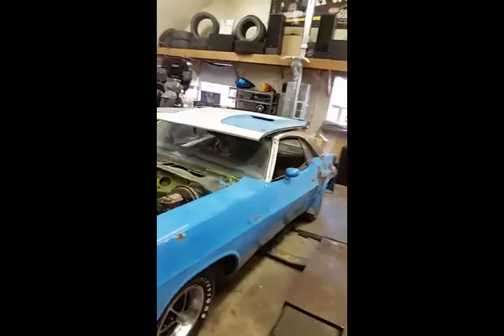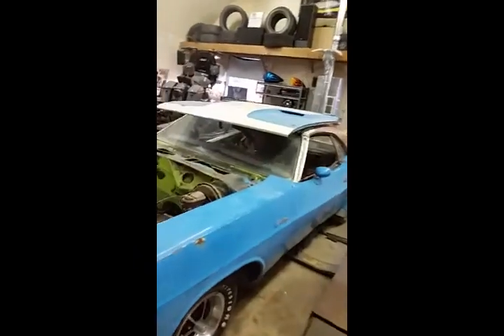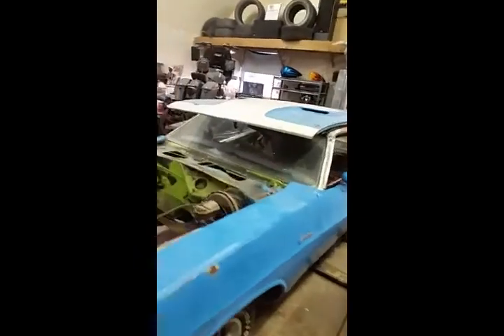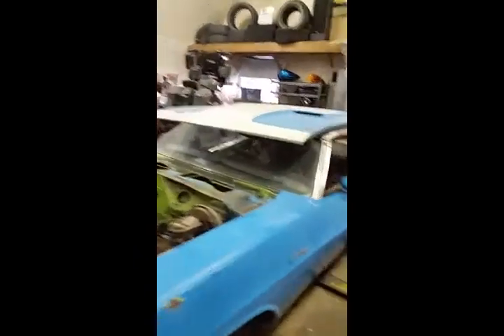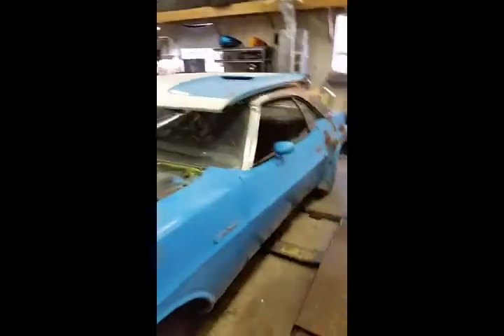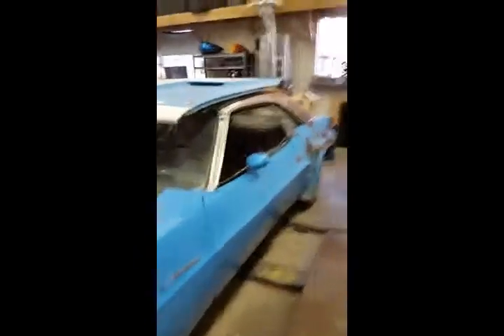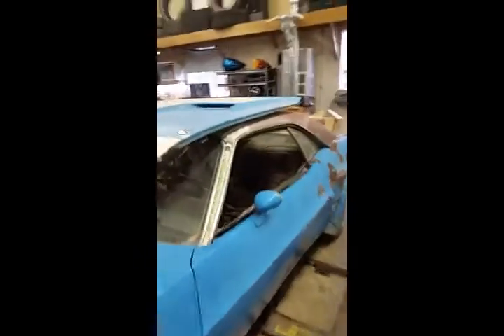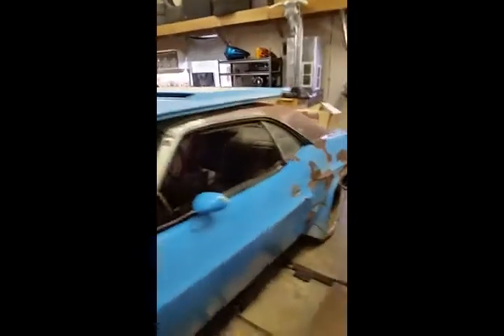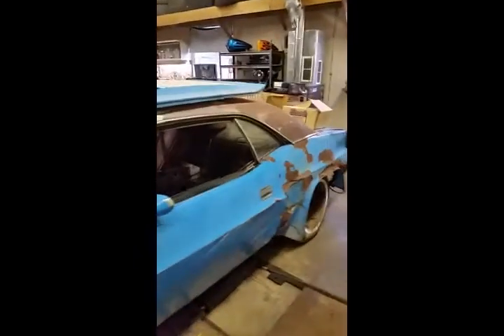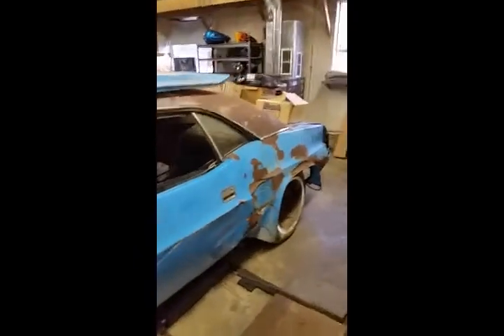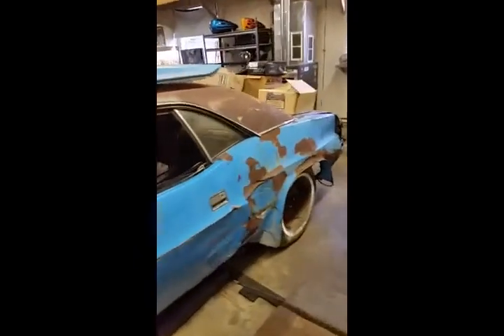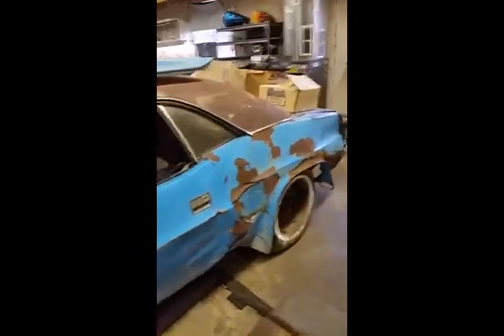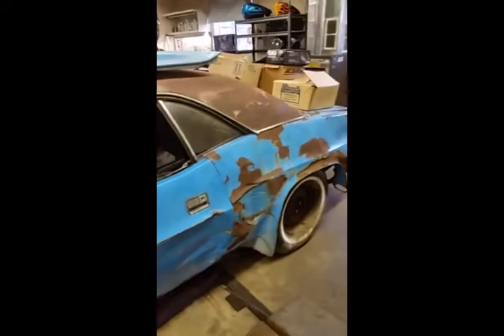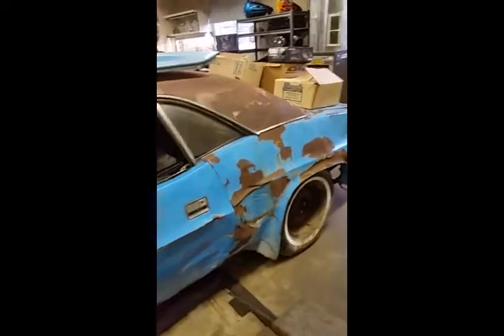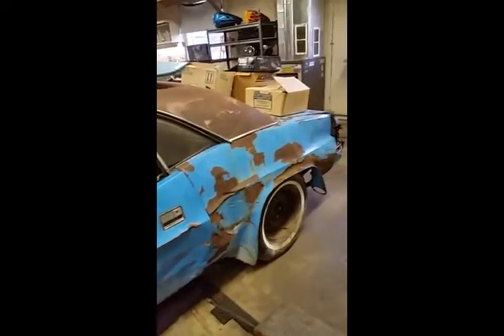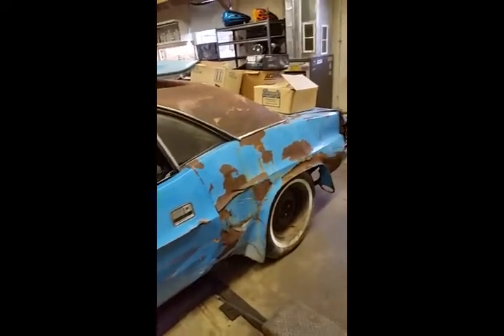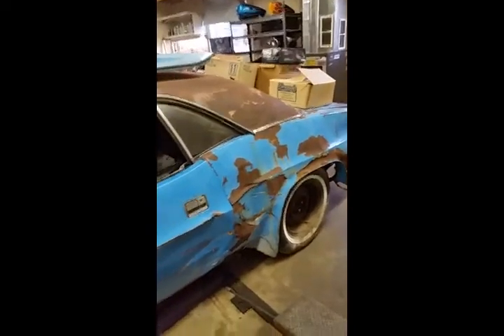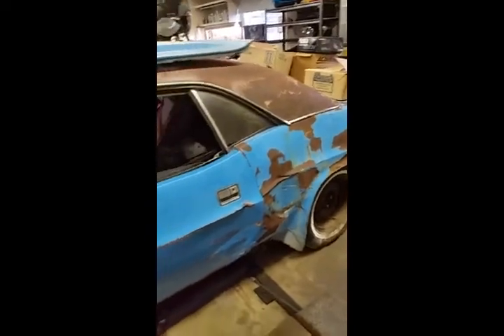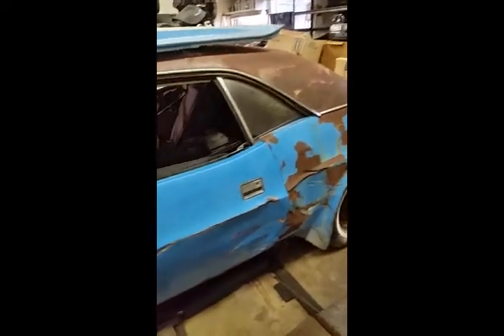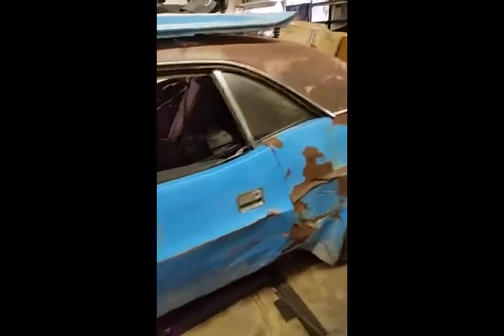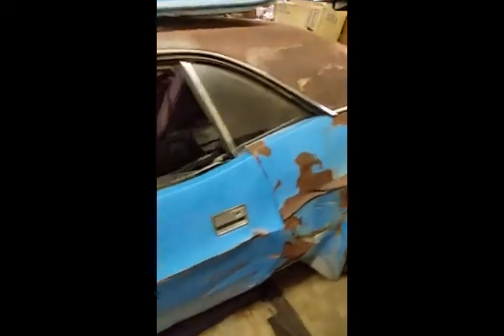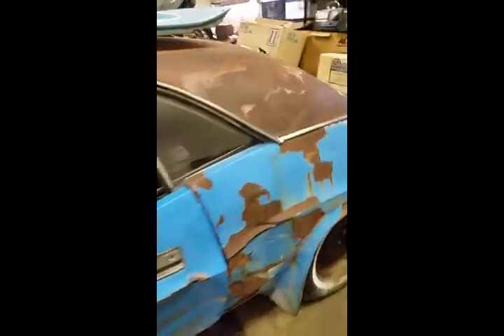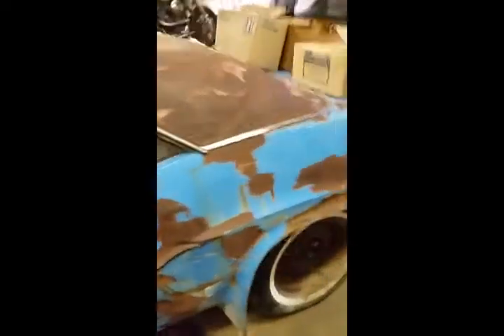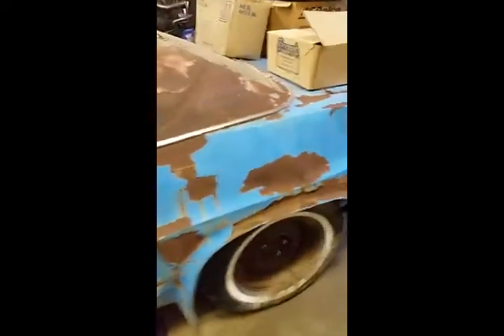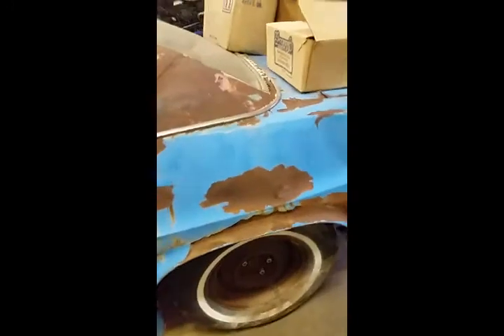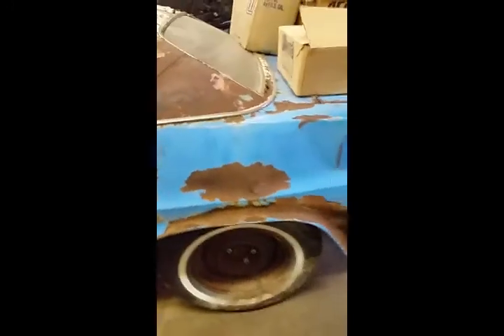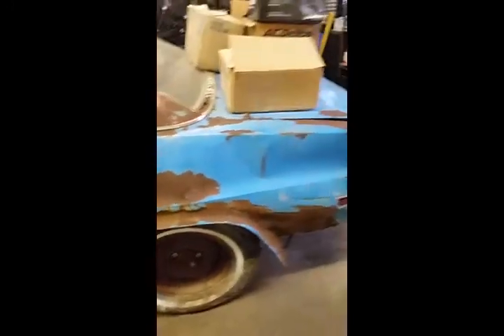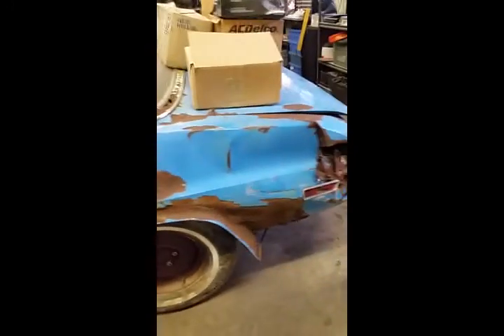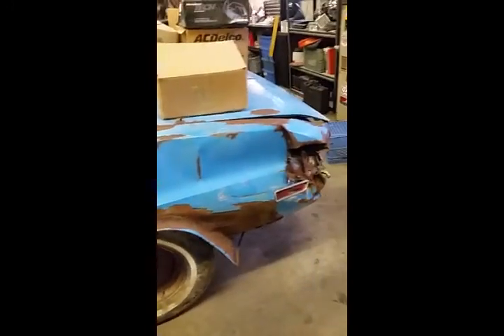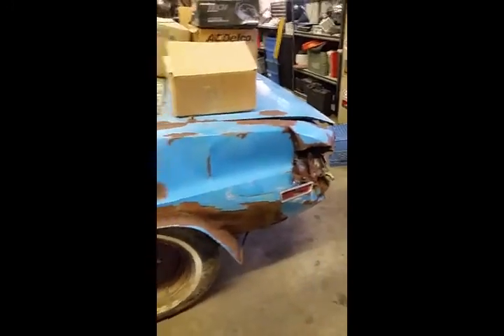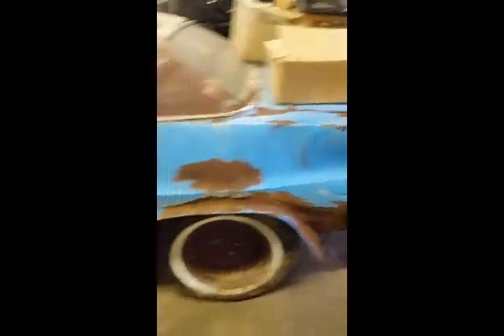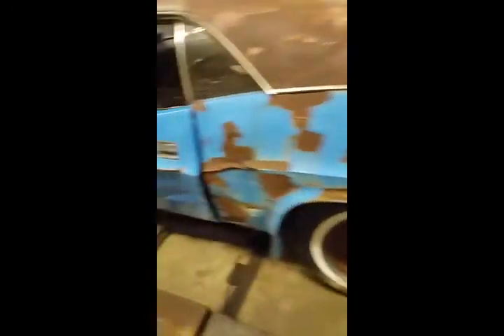And there's the damage. Crazy looking flares on it — they said somebody hit and run them, and then they parked it since the late 70s.